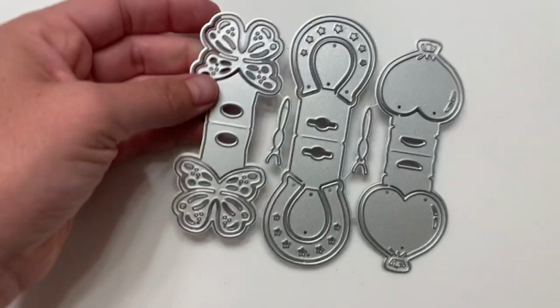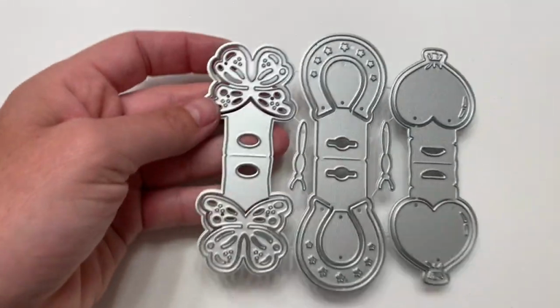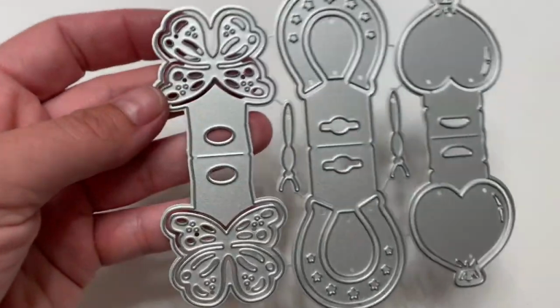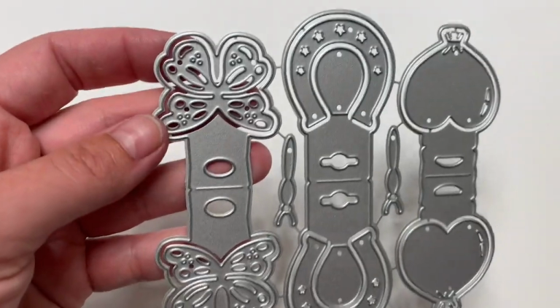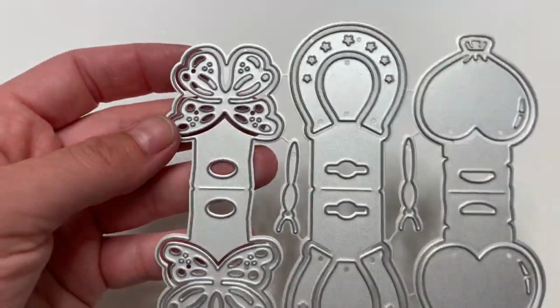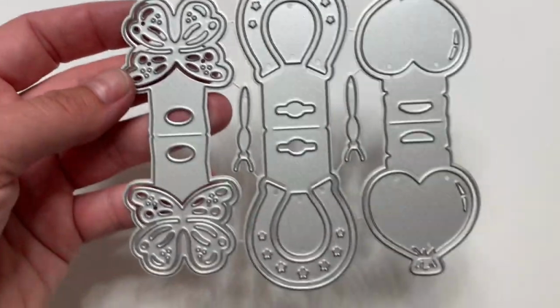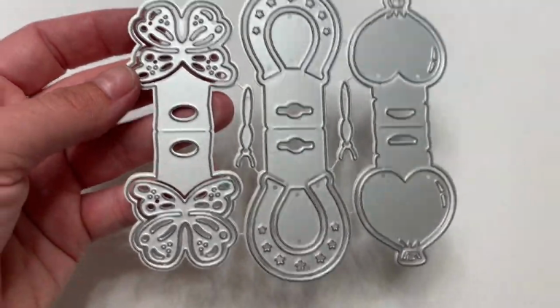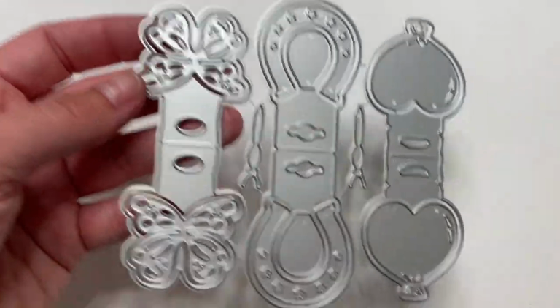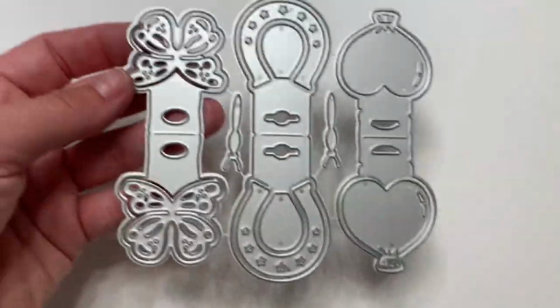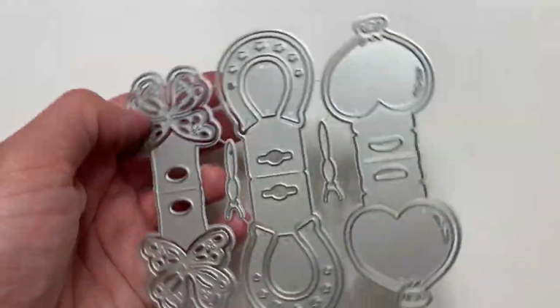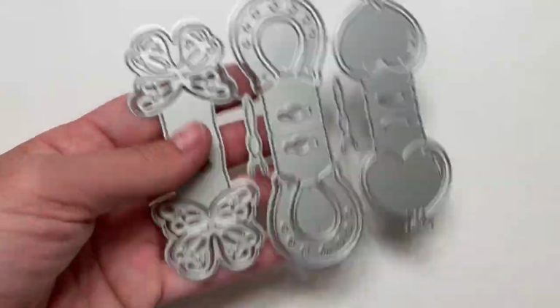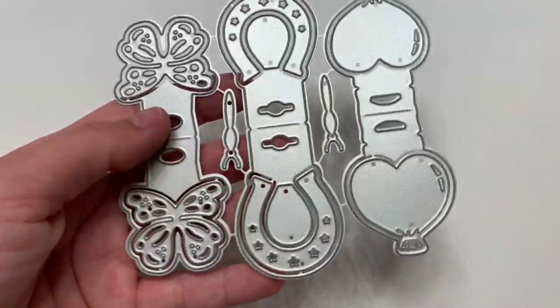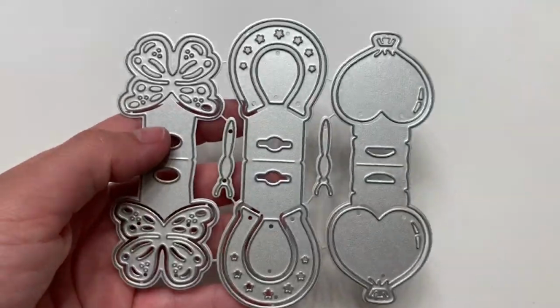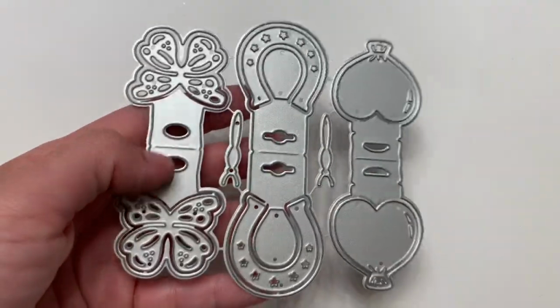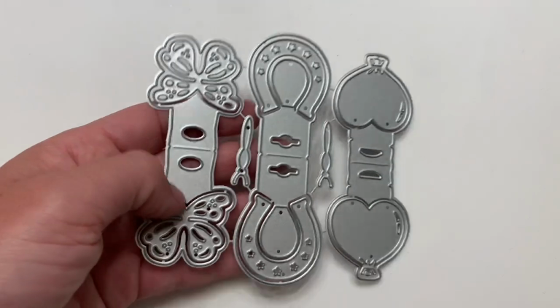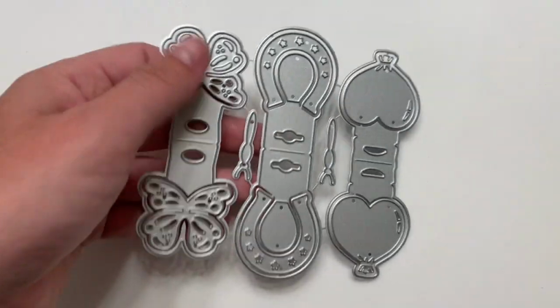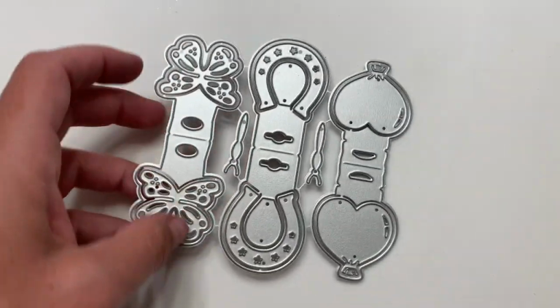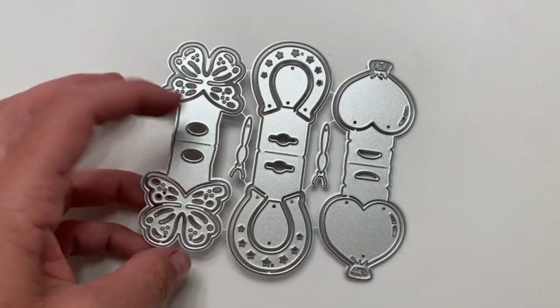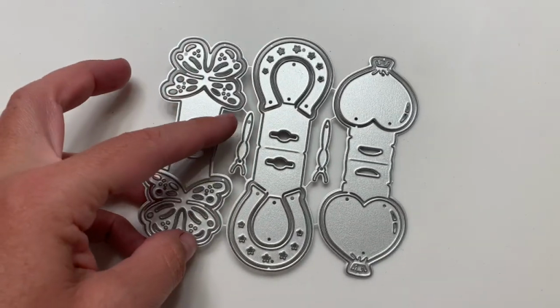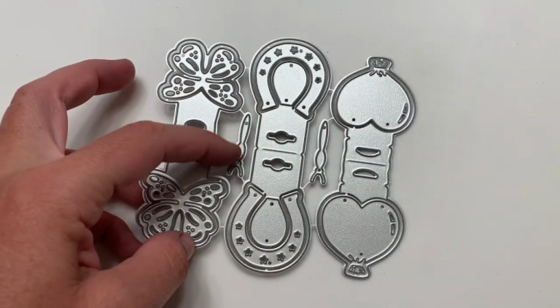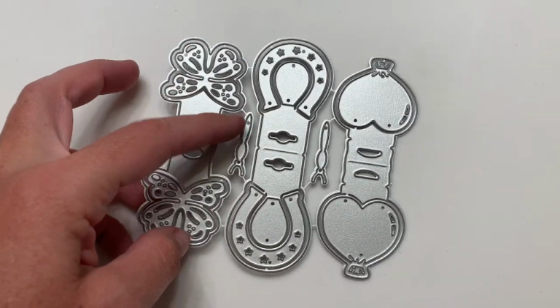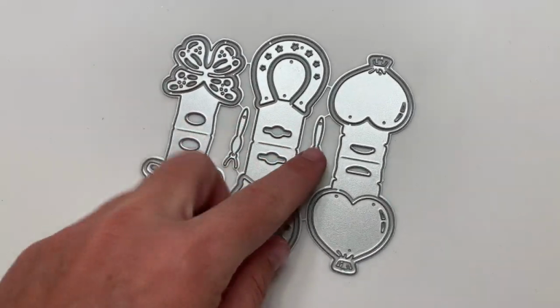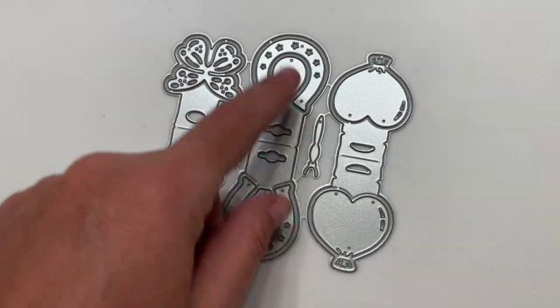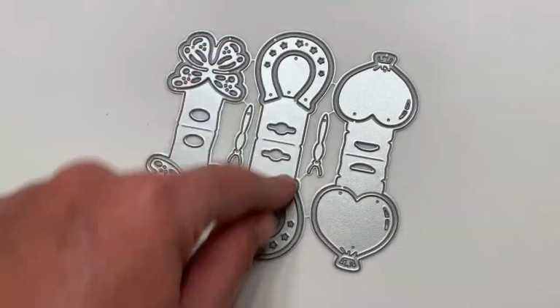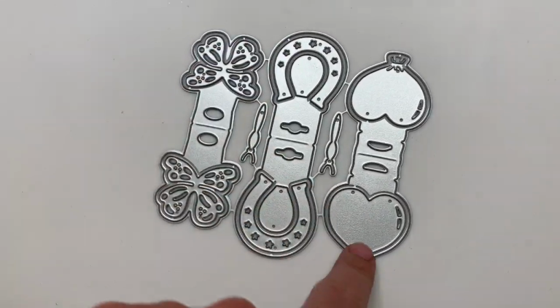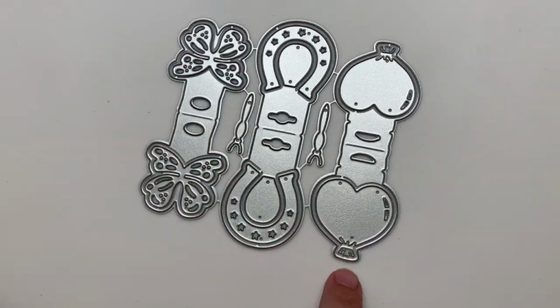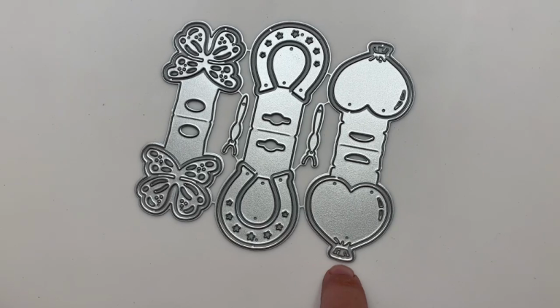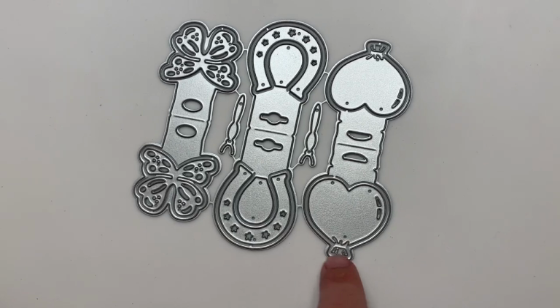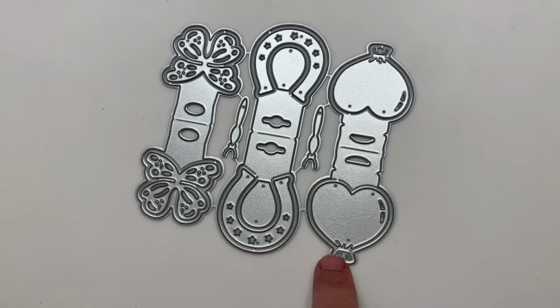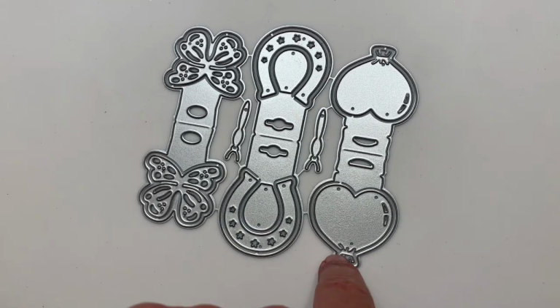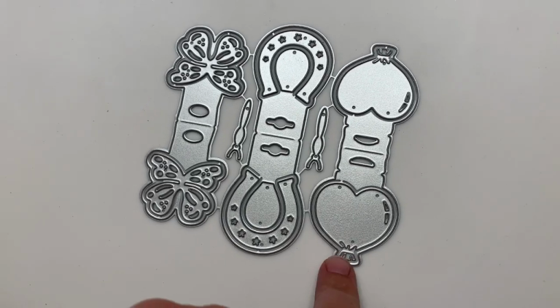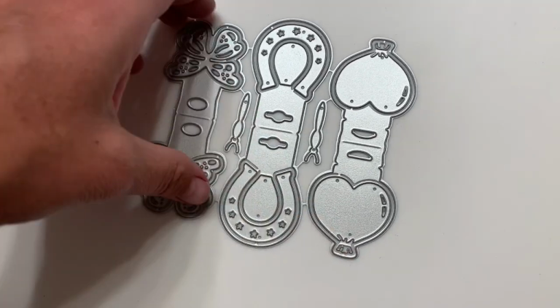Next we have these — they are like three little baby bag toppers or tags for jewelry and stuff. It comes with little butterflies and butterfly body parts, a horseshoe, and then a little heart balloon.